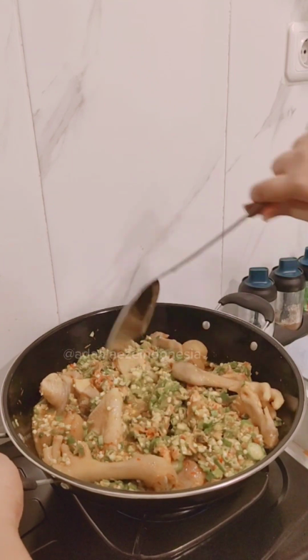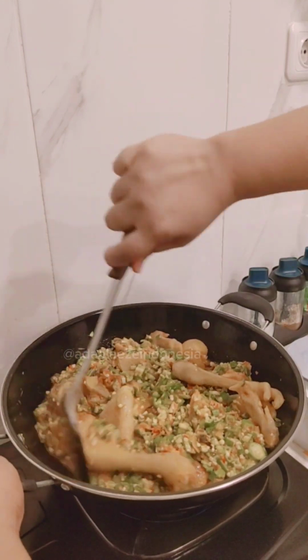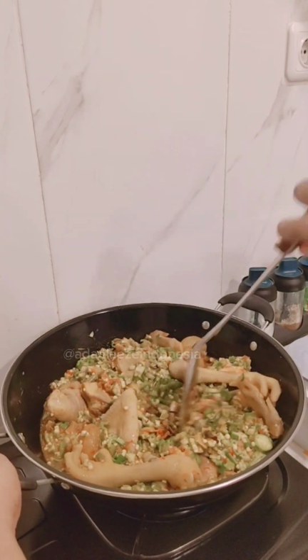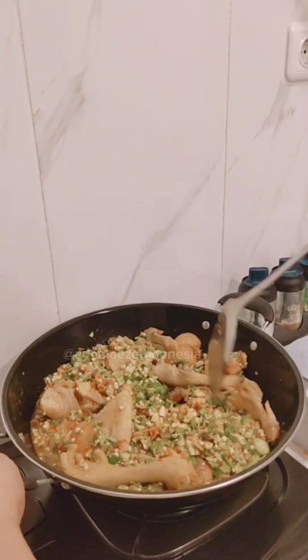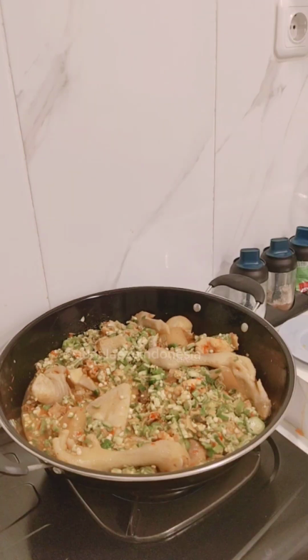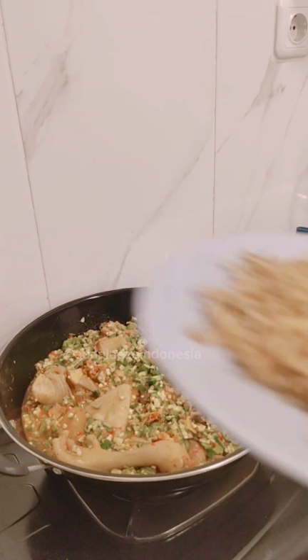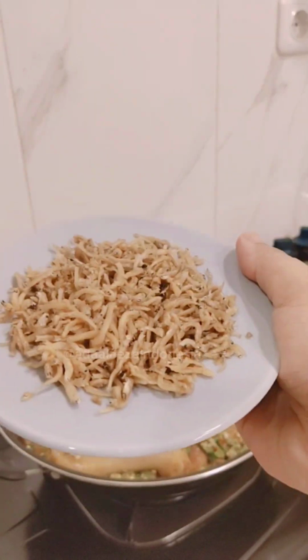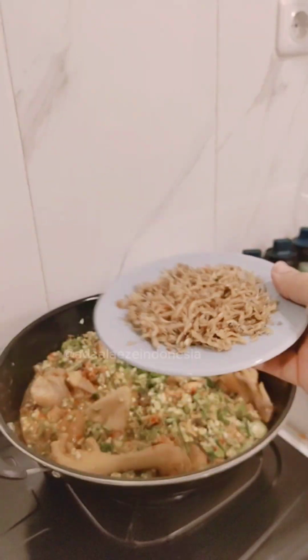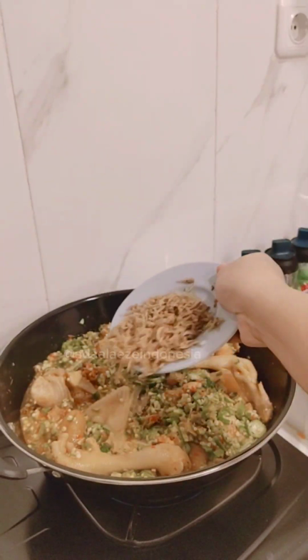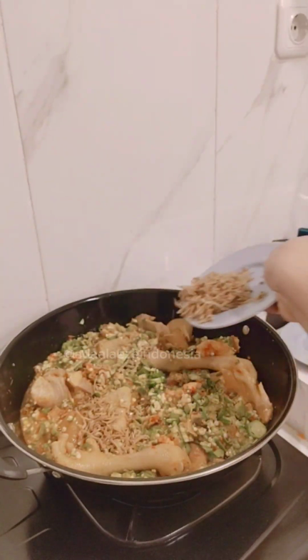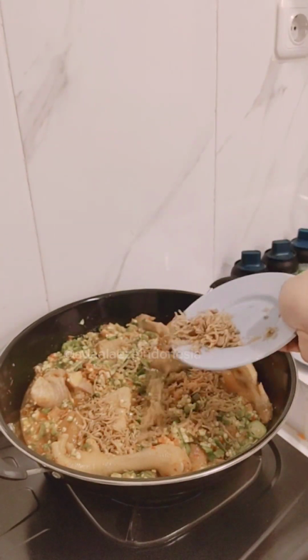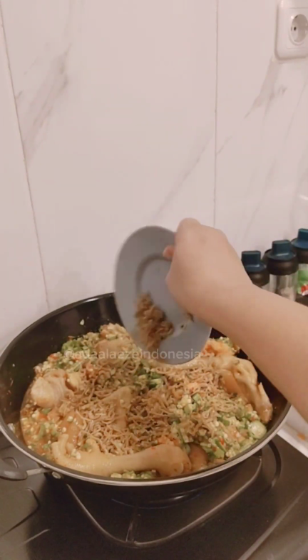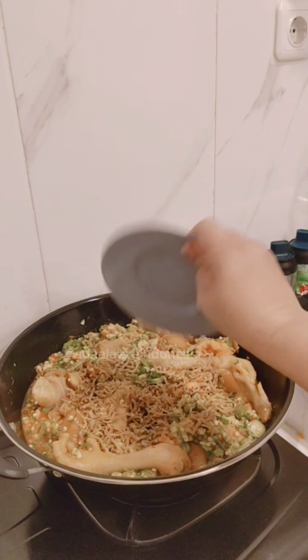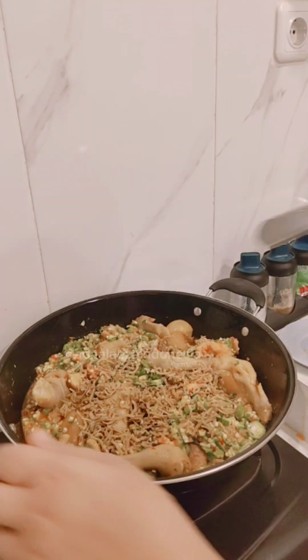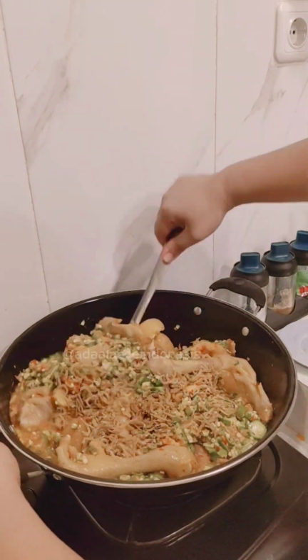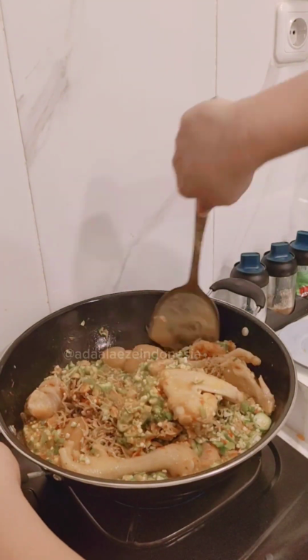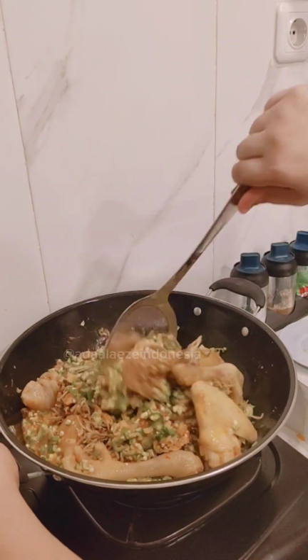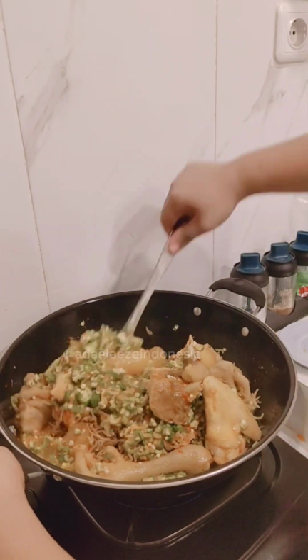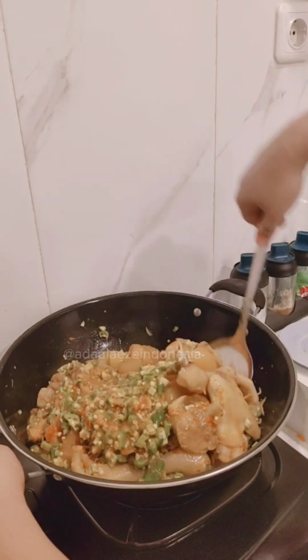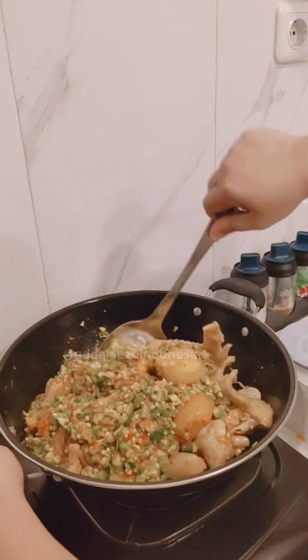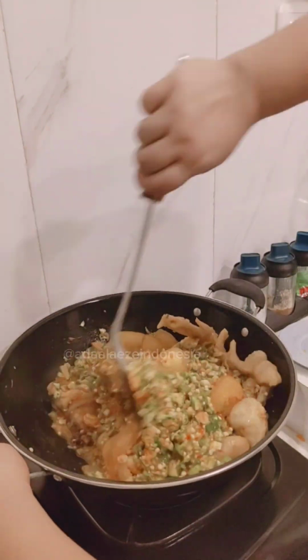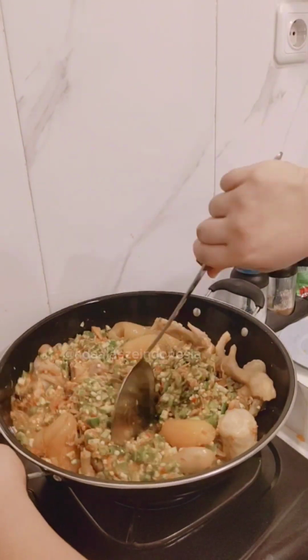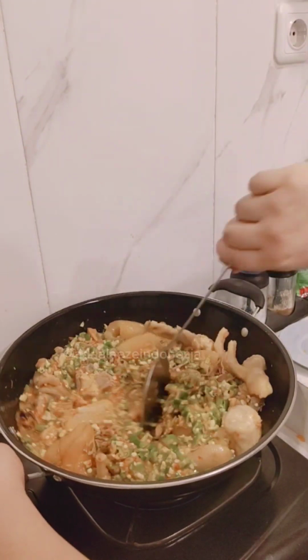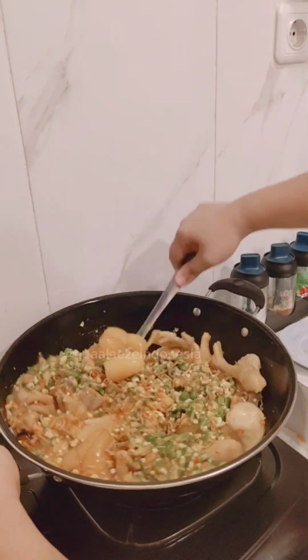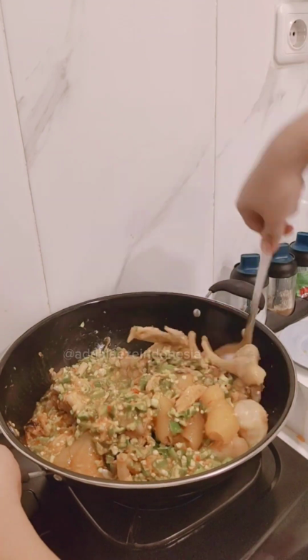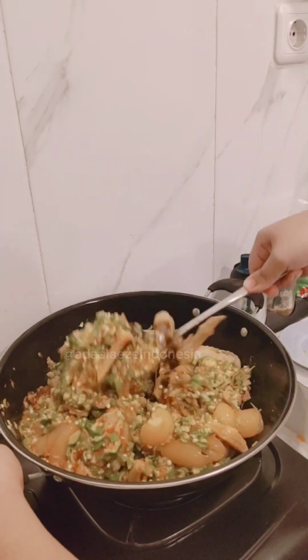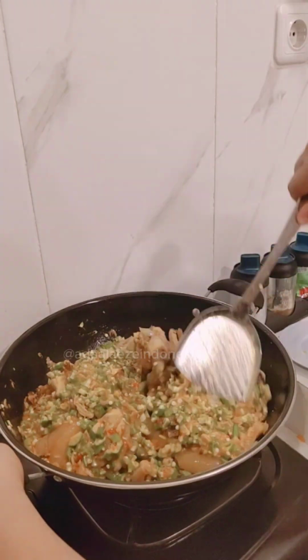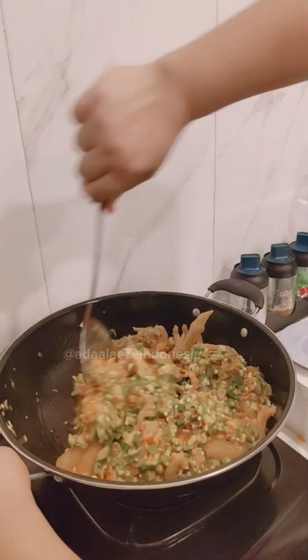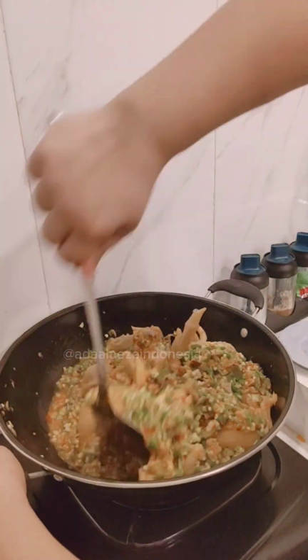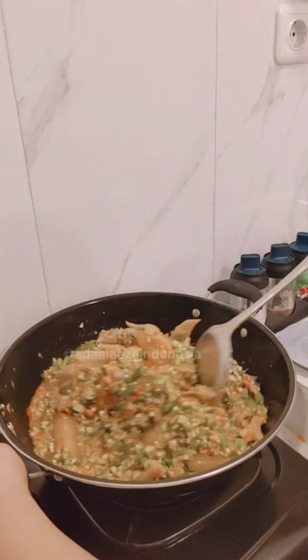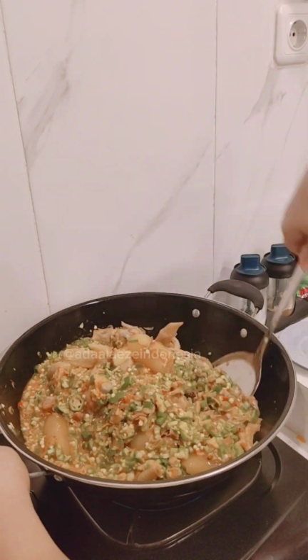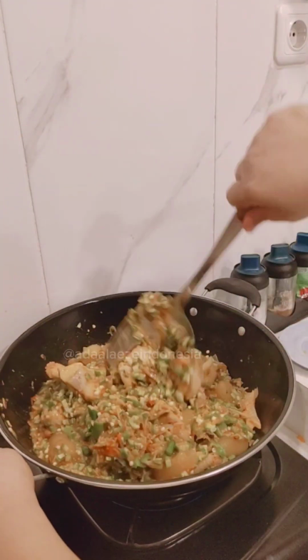Here we go — baby anchovies! Oh my goodness, really high protein fish, that's my favorite. Mix them all together.